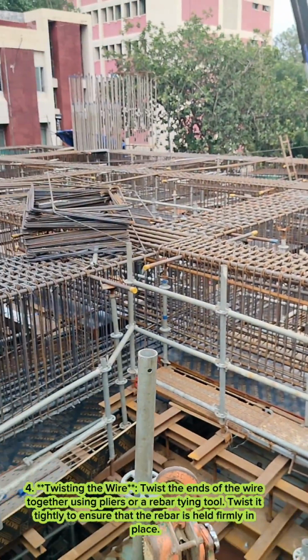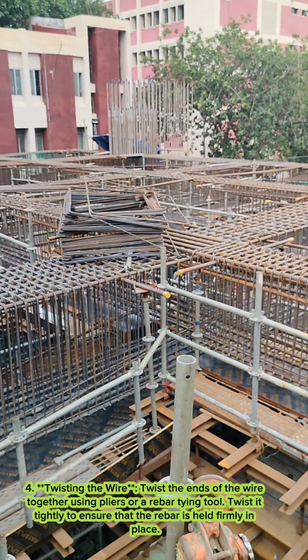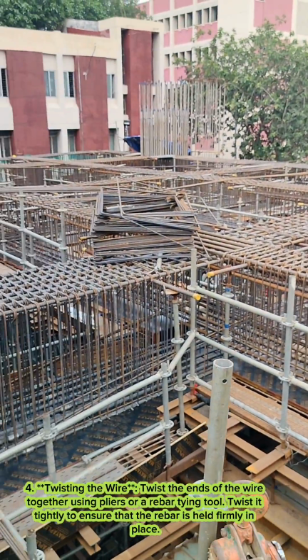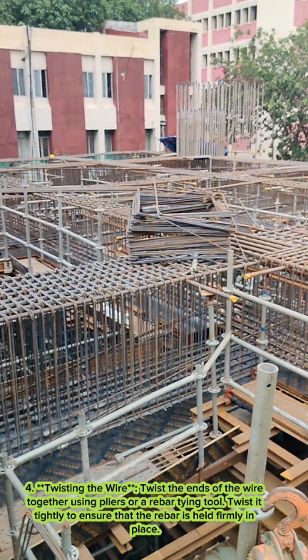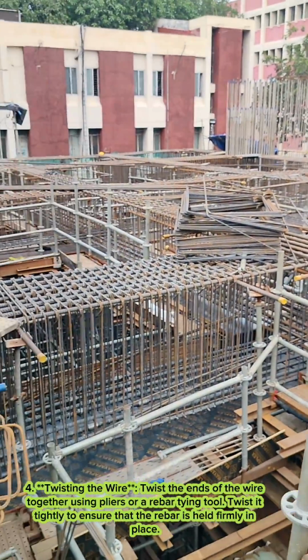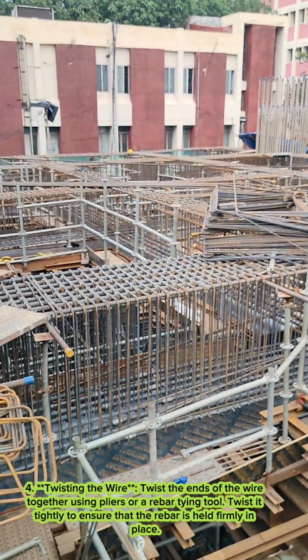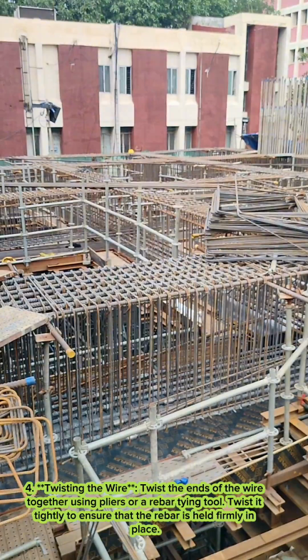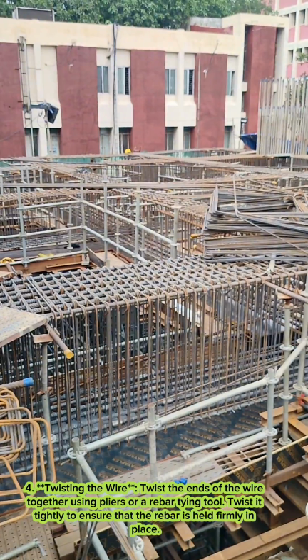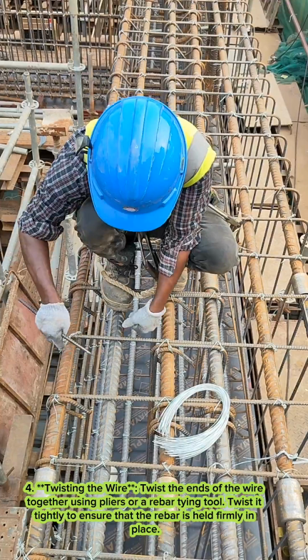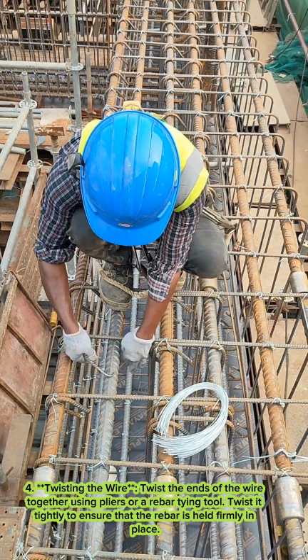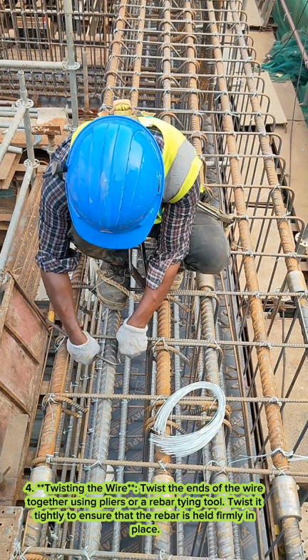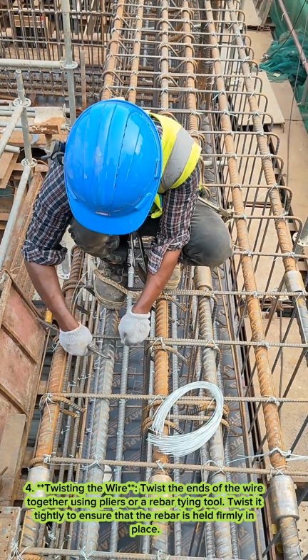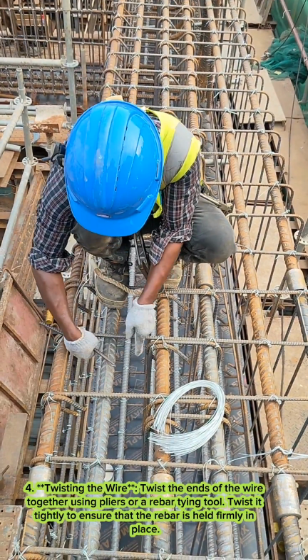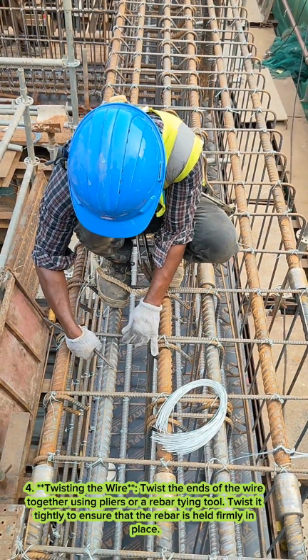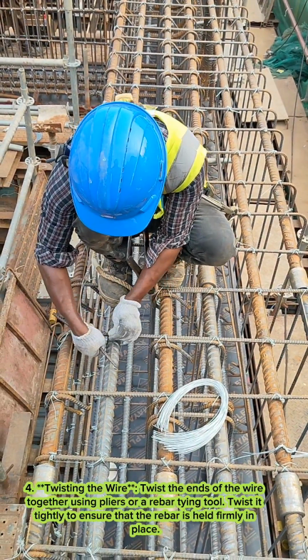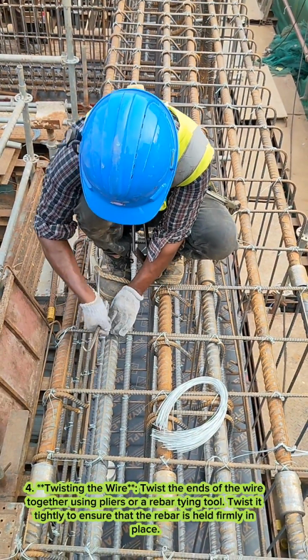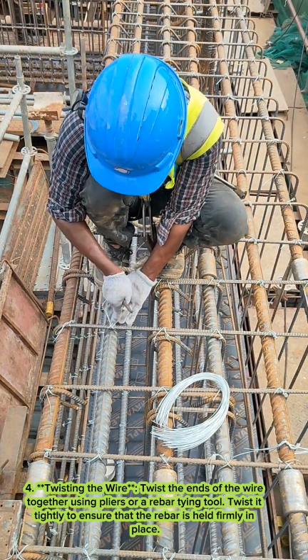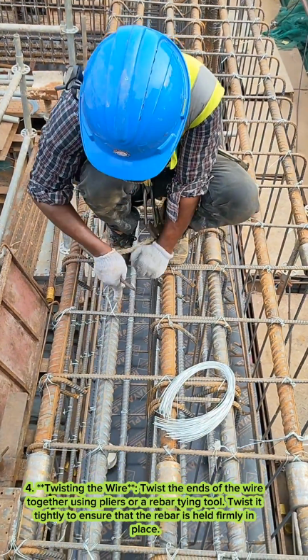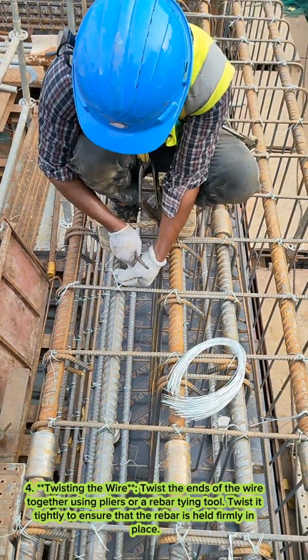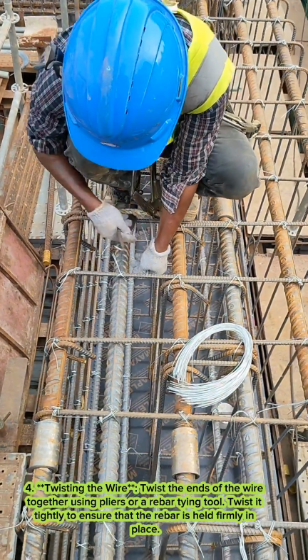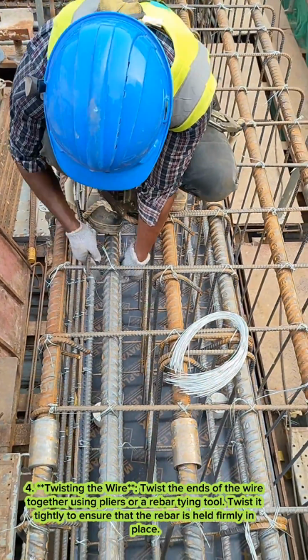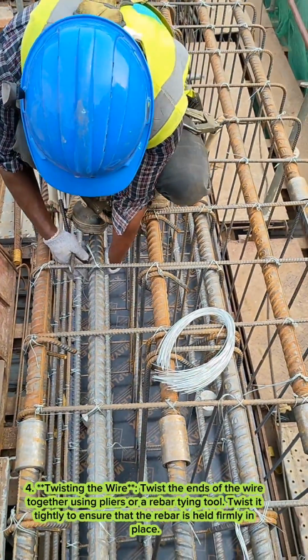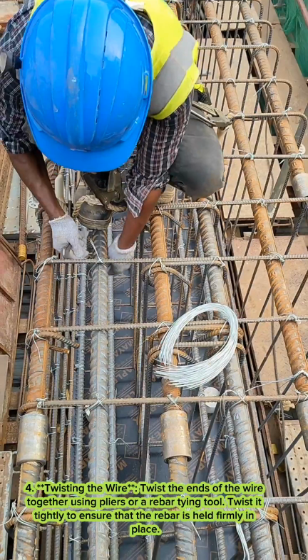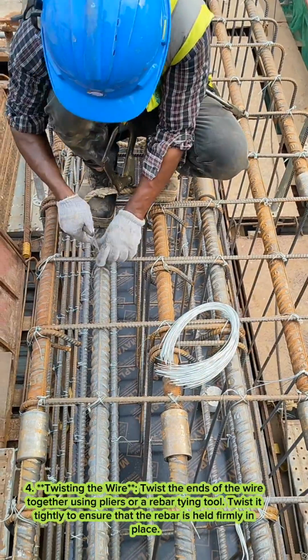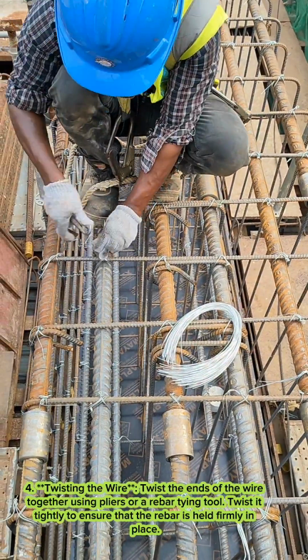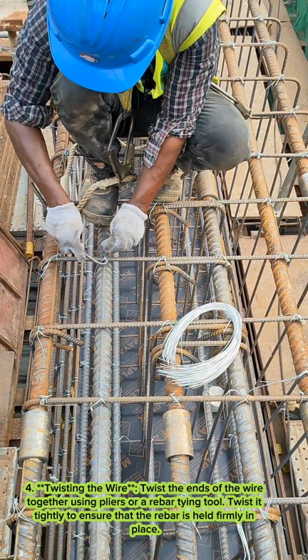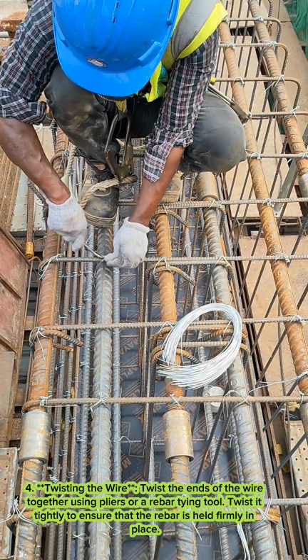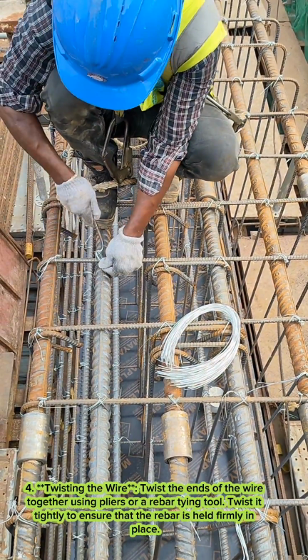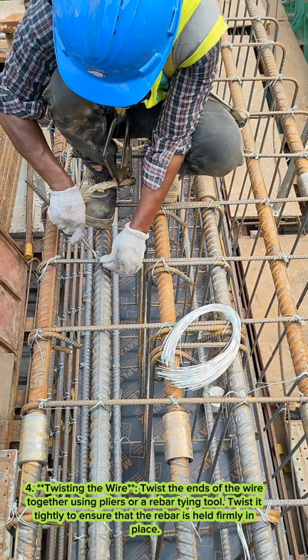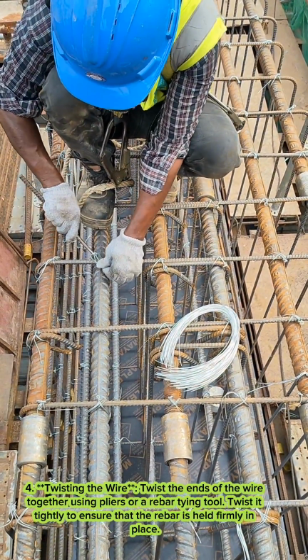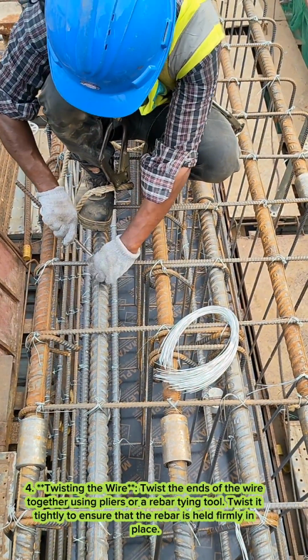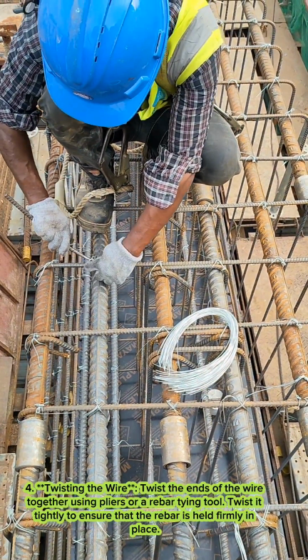Four, twisting the wire. Twist the ends of the wire together using pliers or a rebar tying tool. Twist it tightly to ensure that the rebar is held firmly in place.